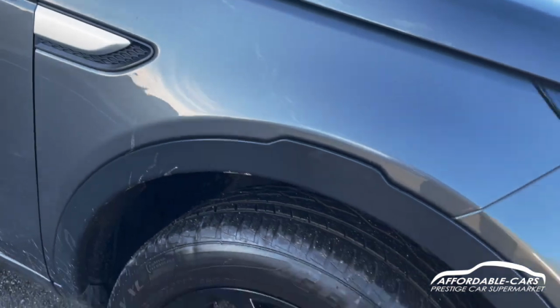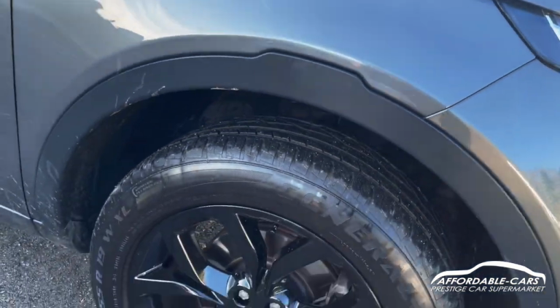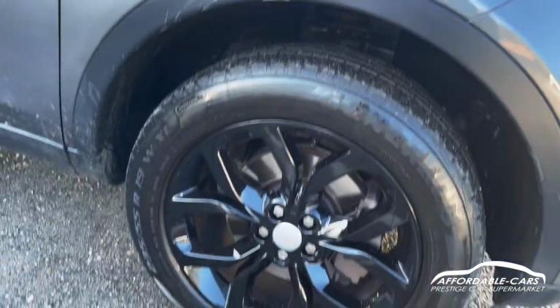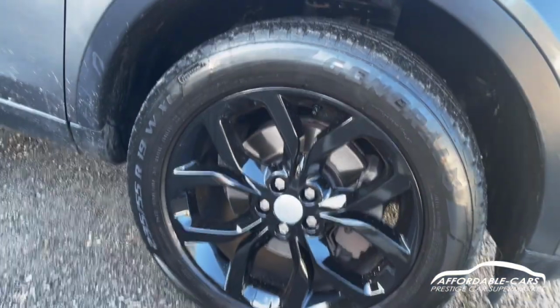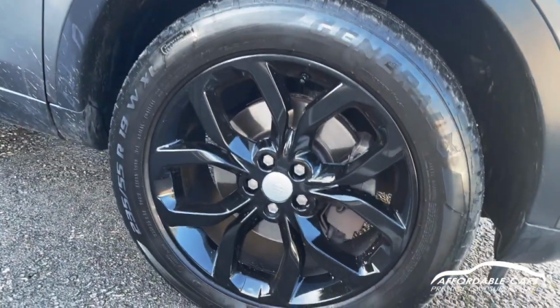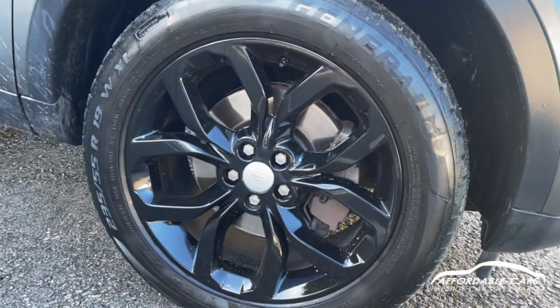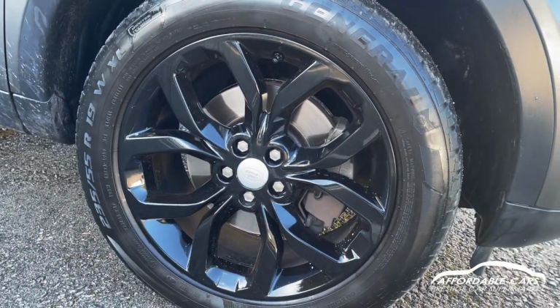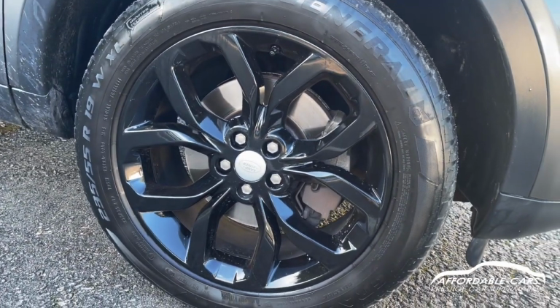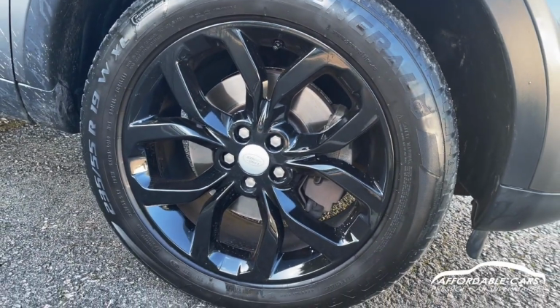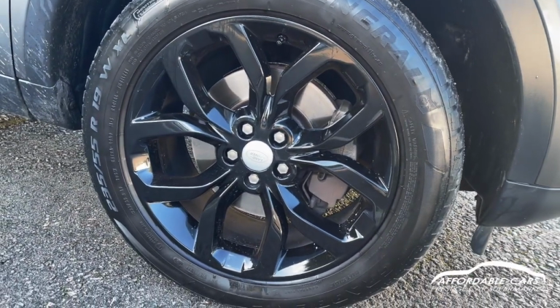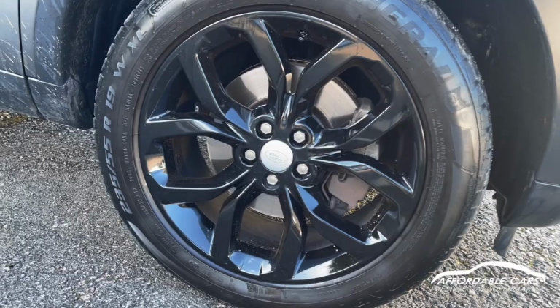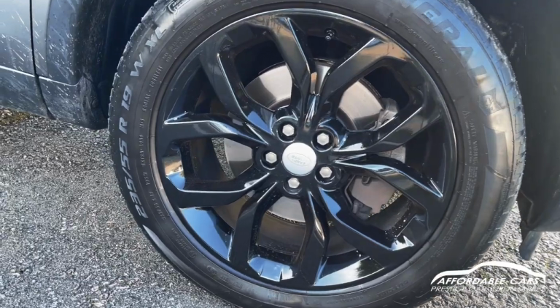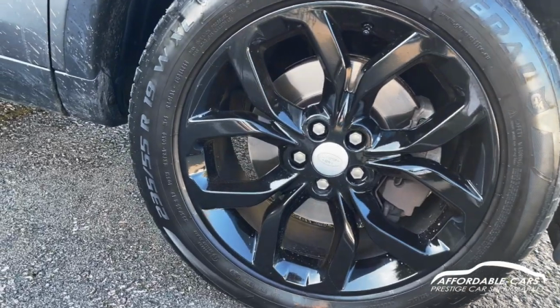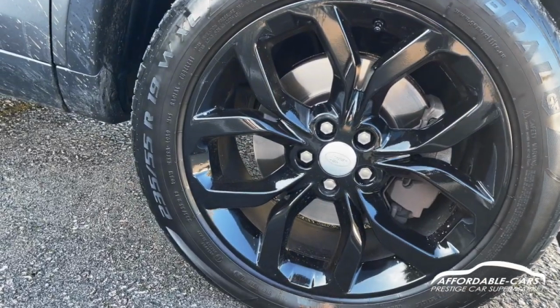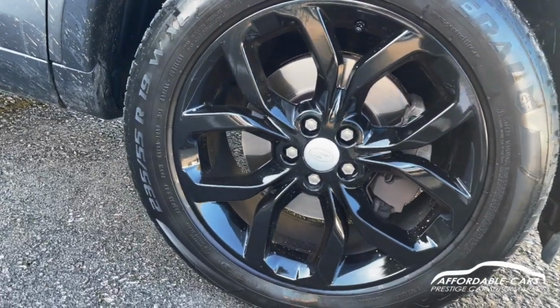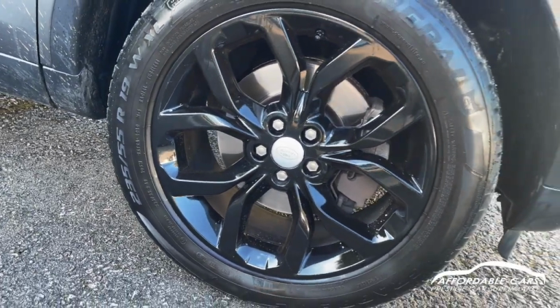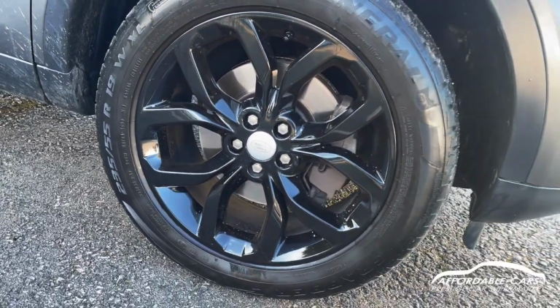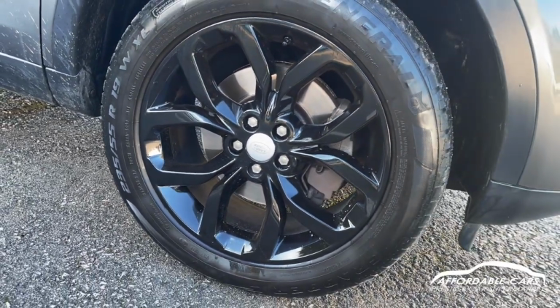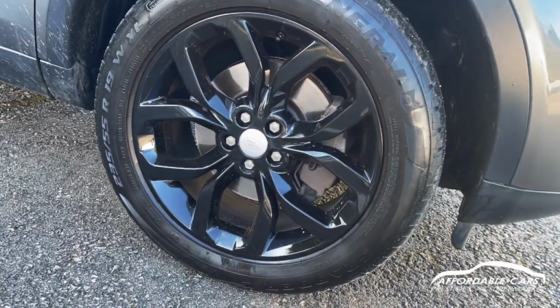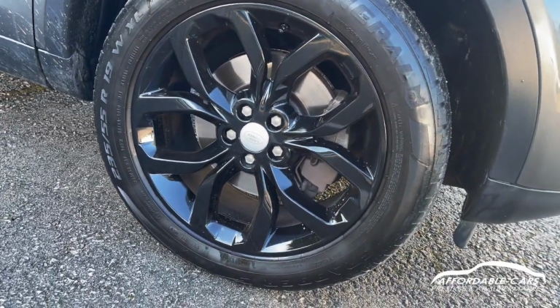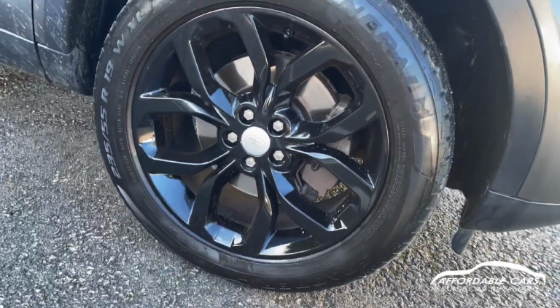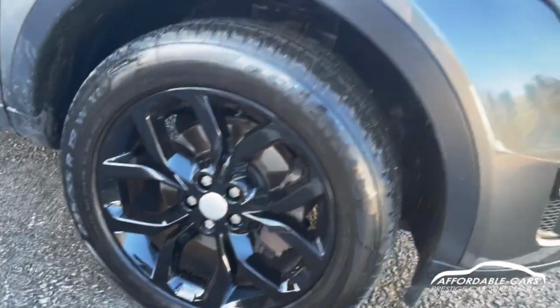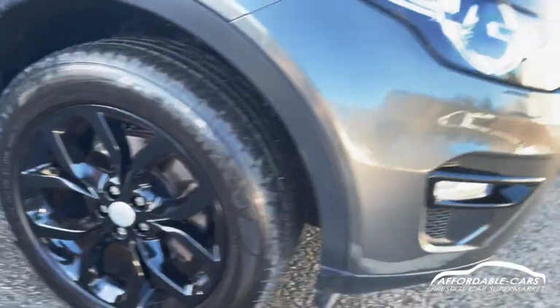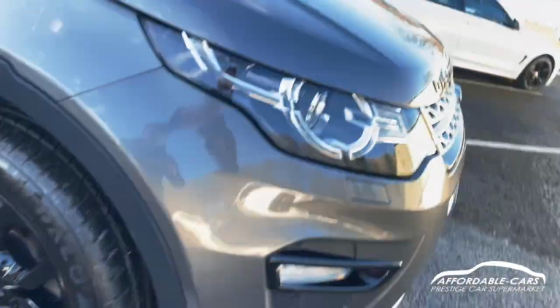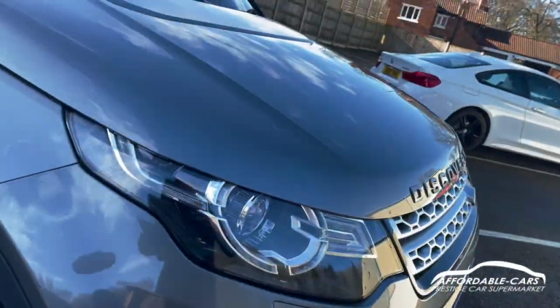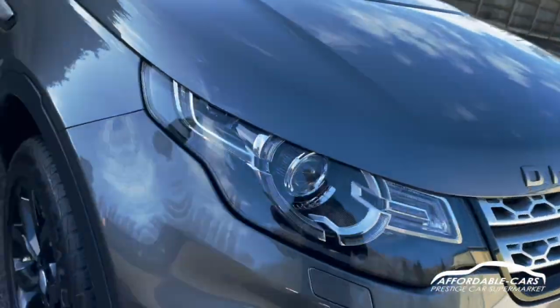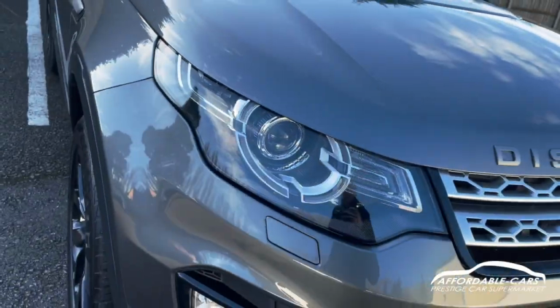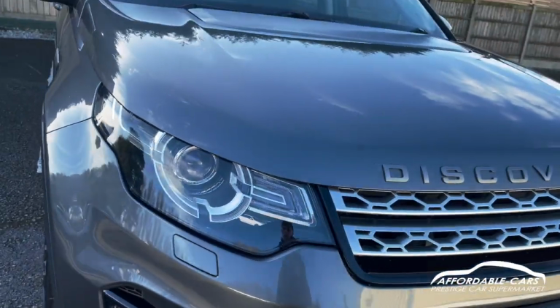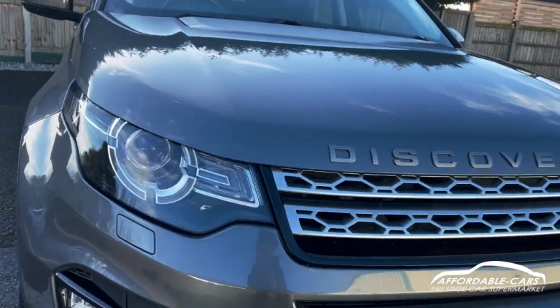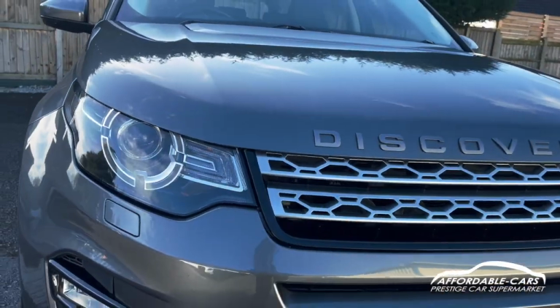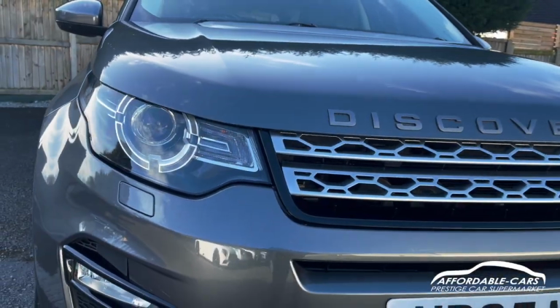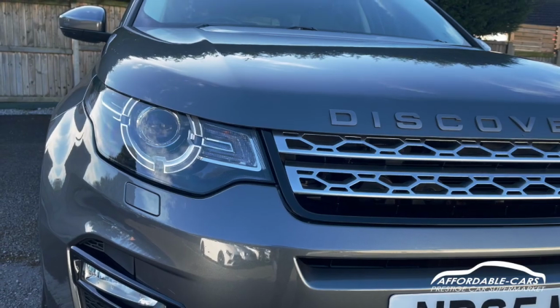Going down to the alloys, you've got the 19-inch multi-spoke alloys — or the Y-spoke alloys as you call them — finished in black, looking really nice. Going to the front, you've got your Land Rover LED headlights.